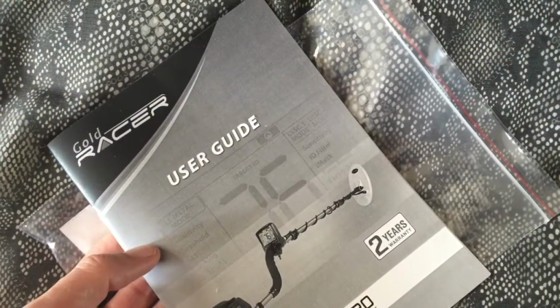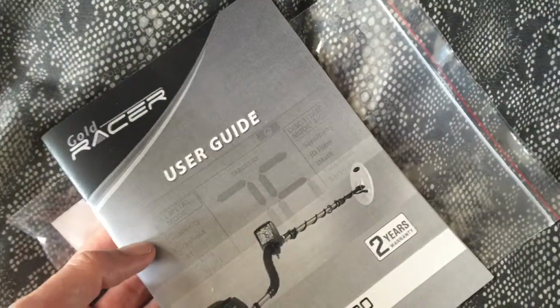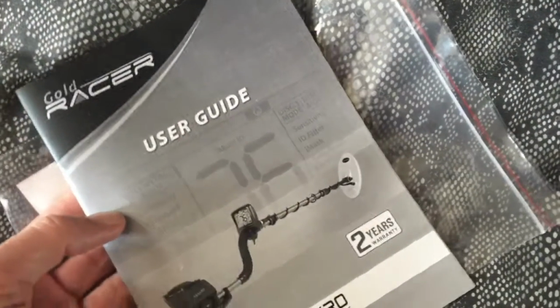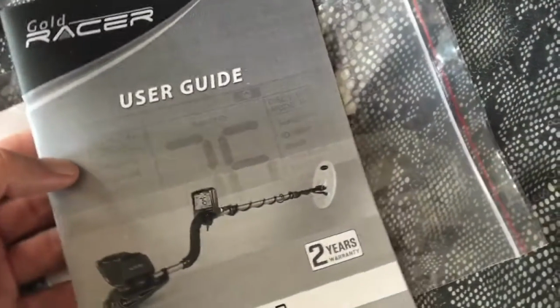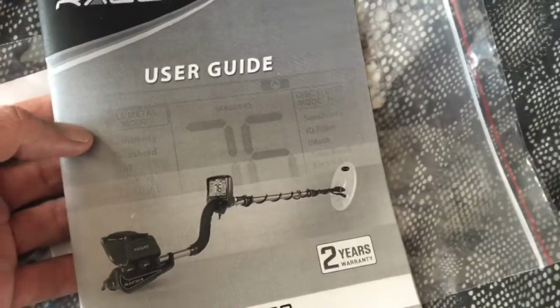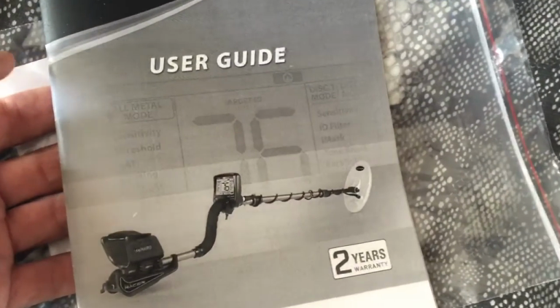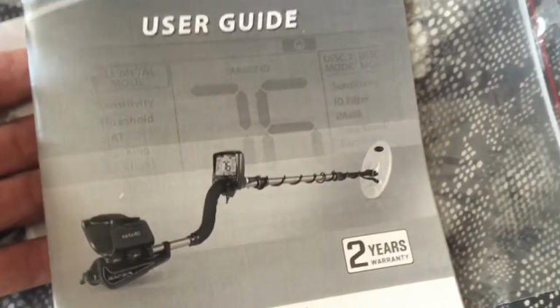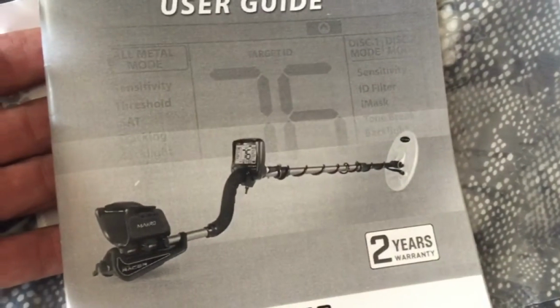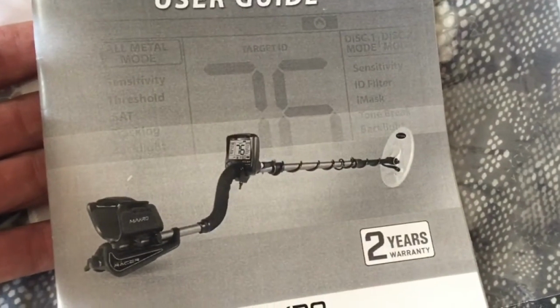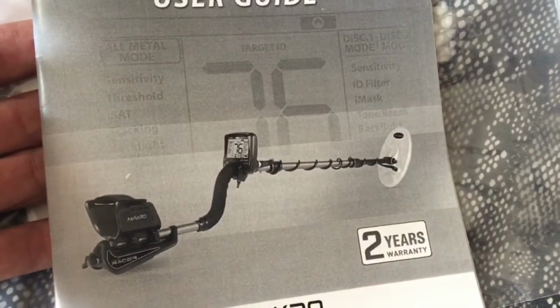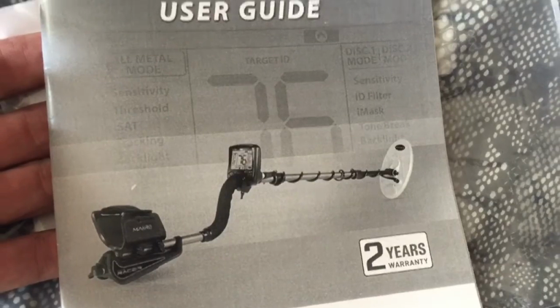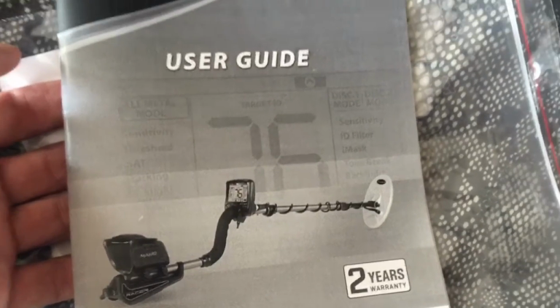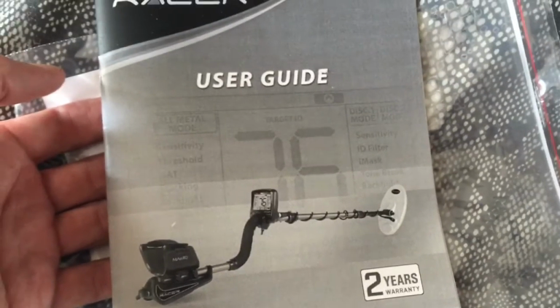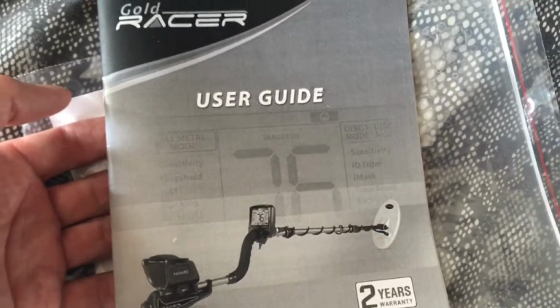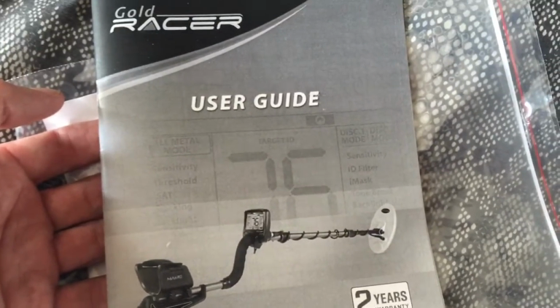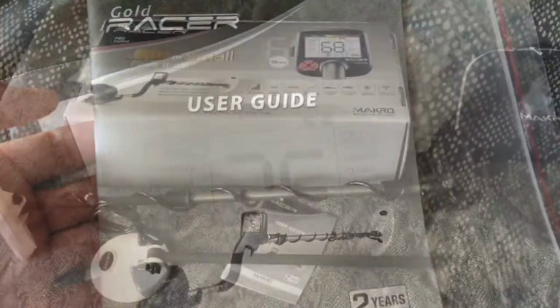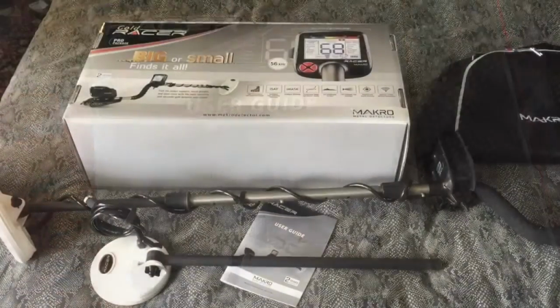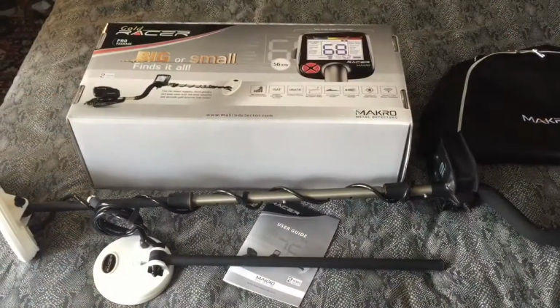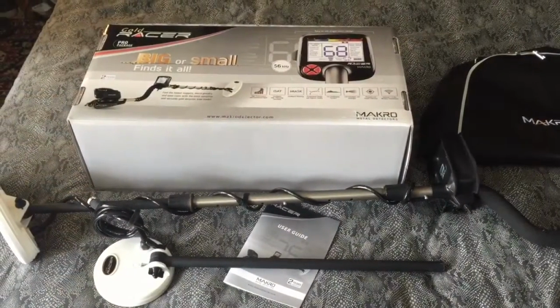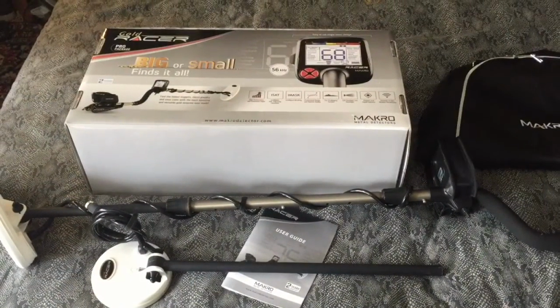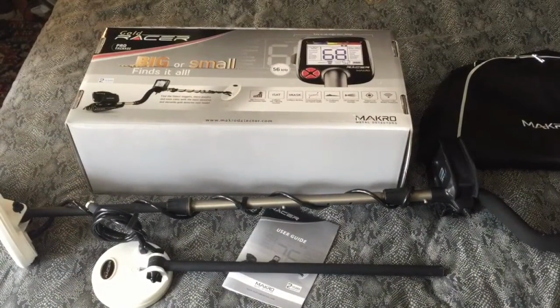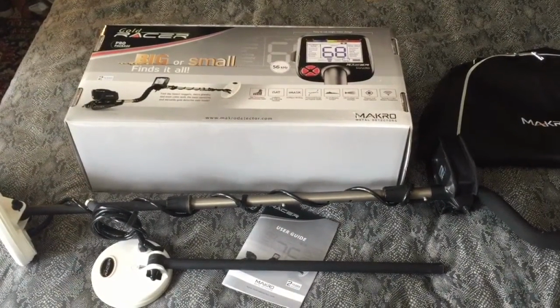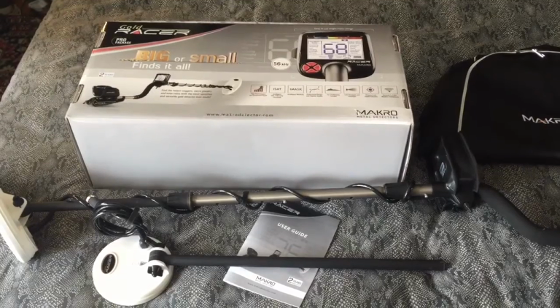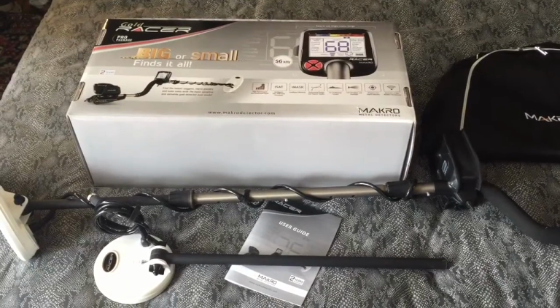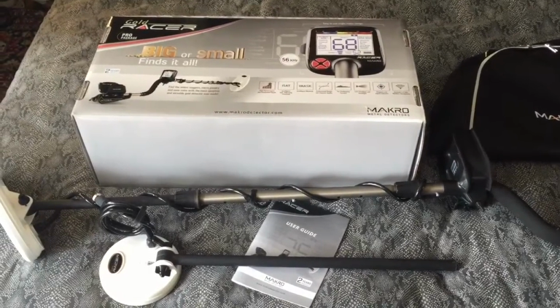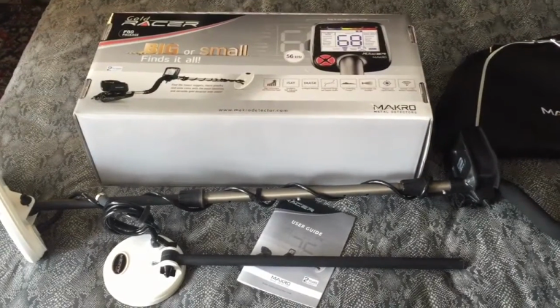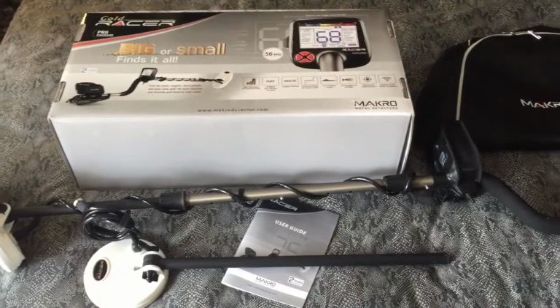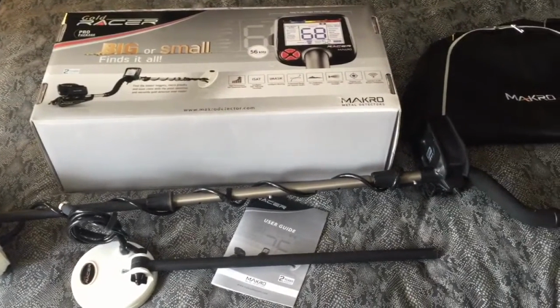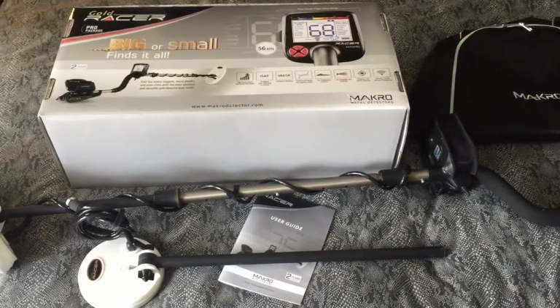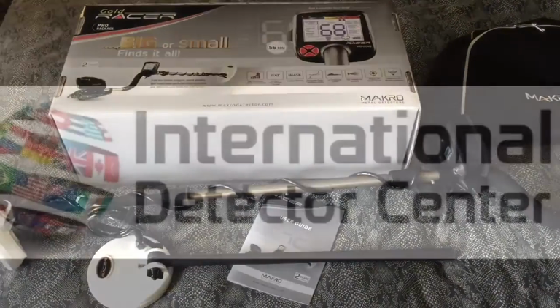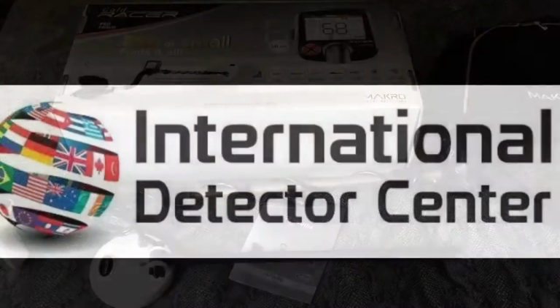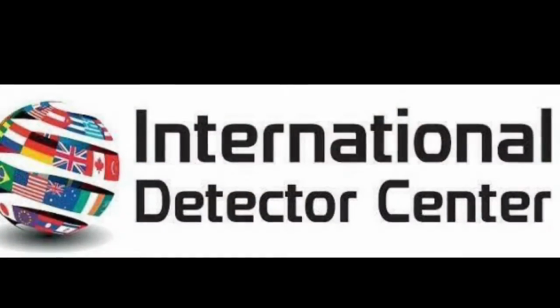Don't forget, before you go out in the field, to double check the user guide. But keep an eye out in upcoming videos — we will have the field test, depth test, and a few other videos to come on the Racer Gold.